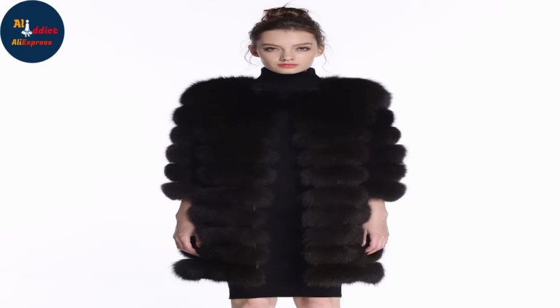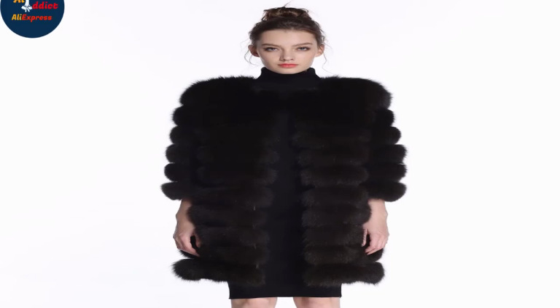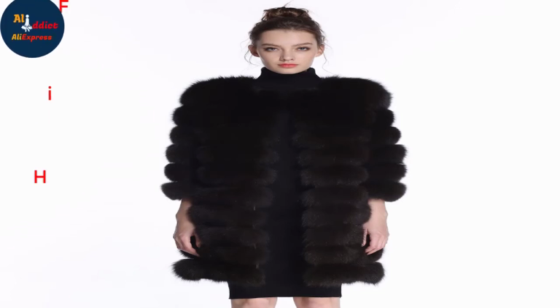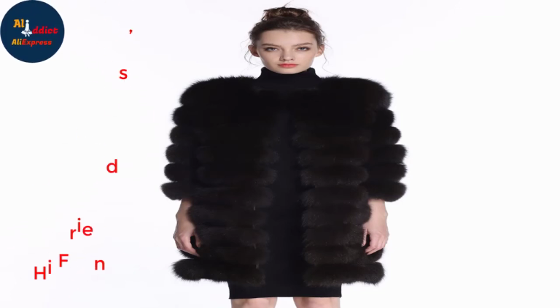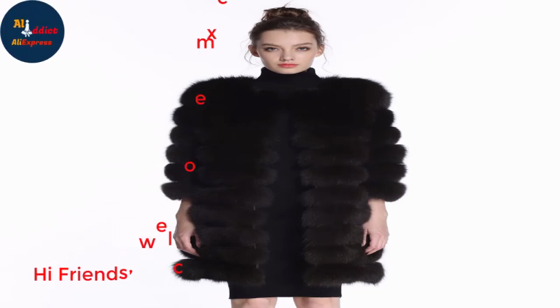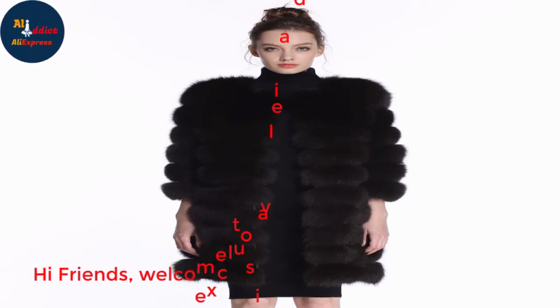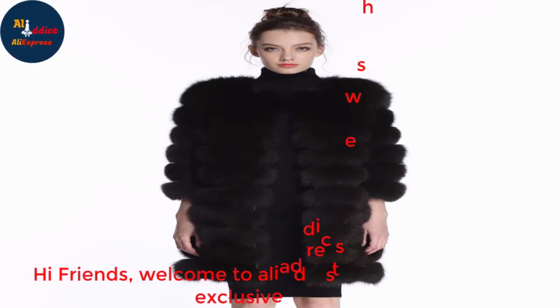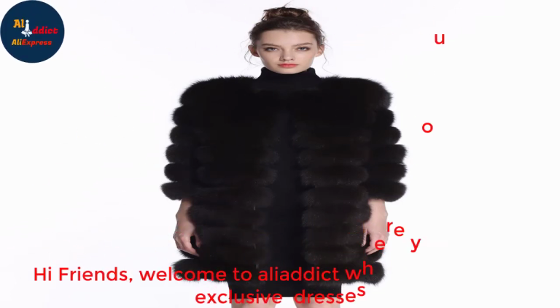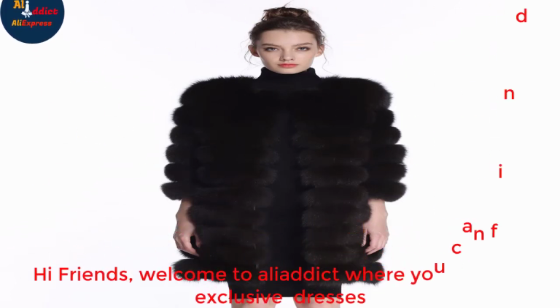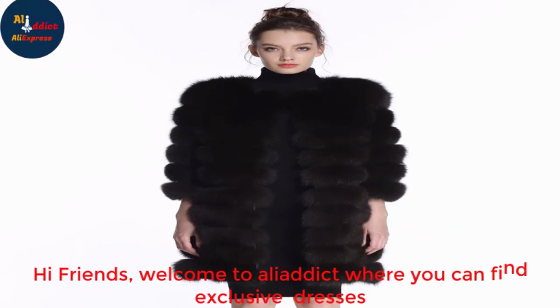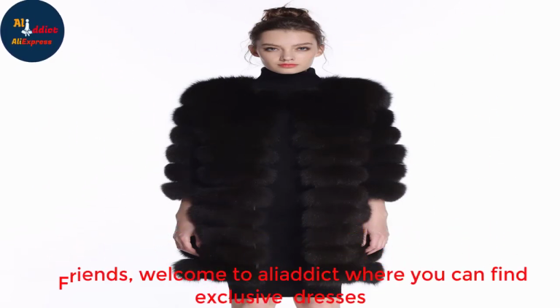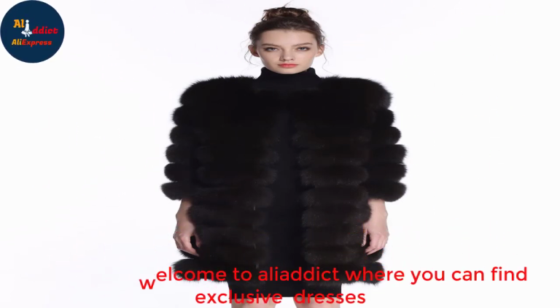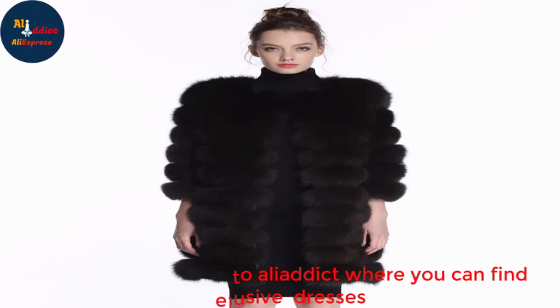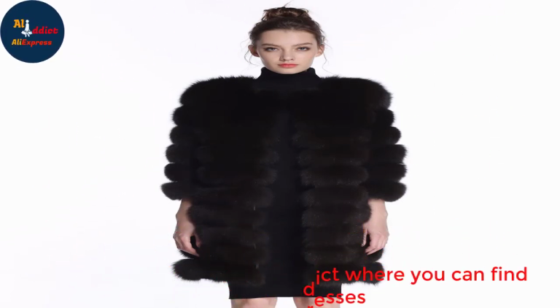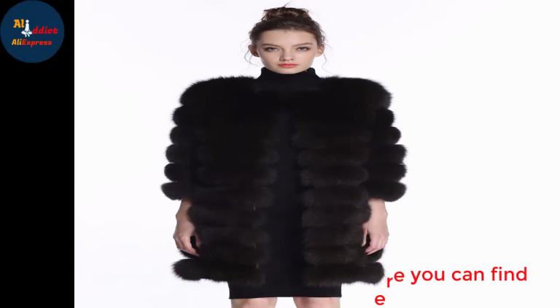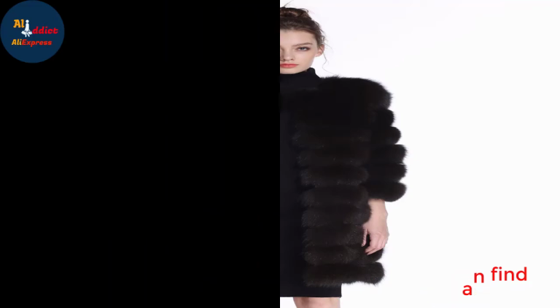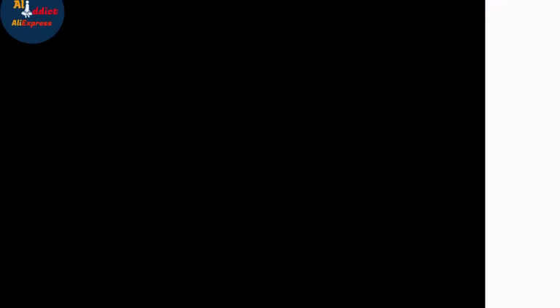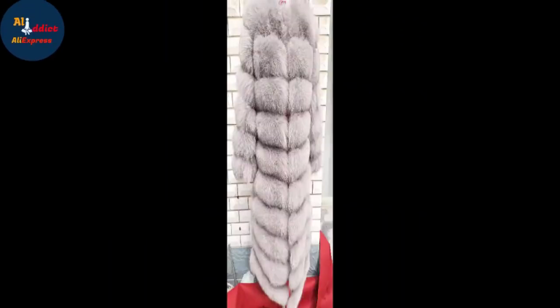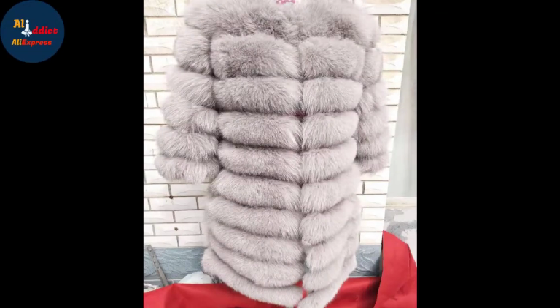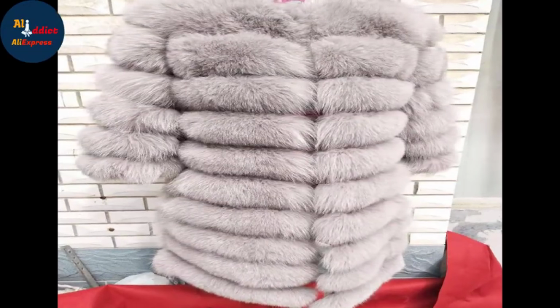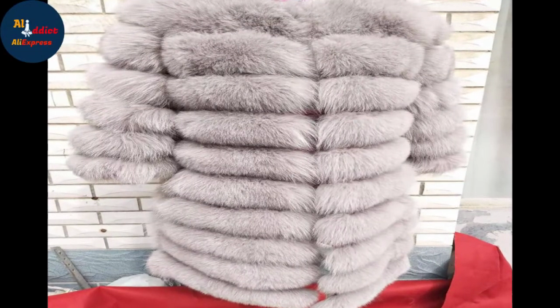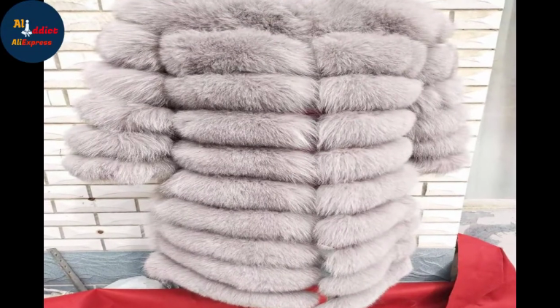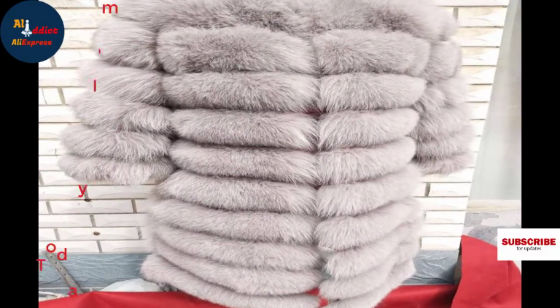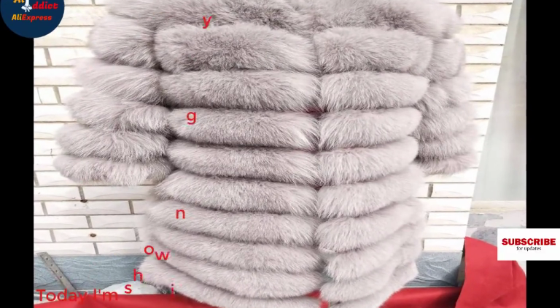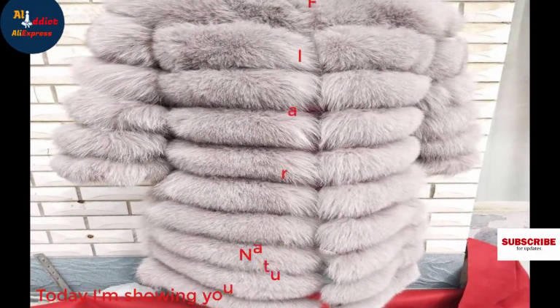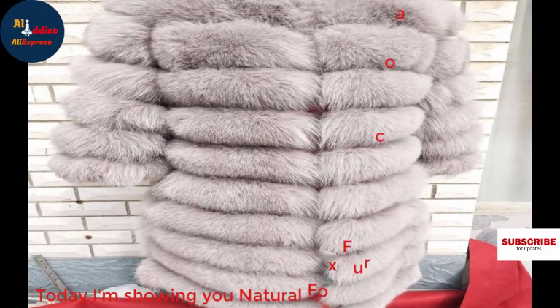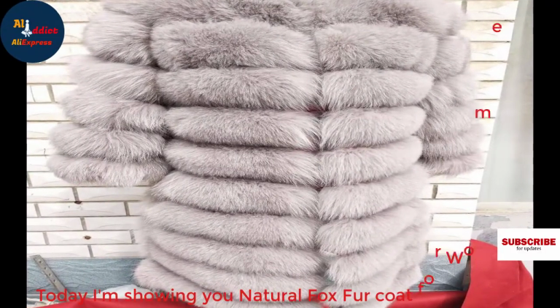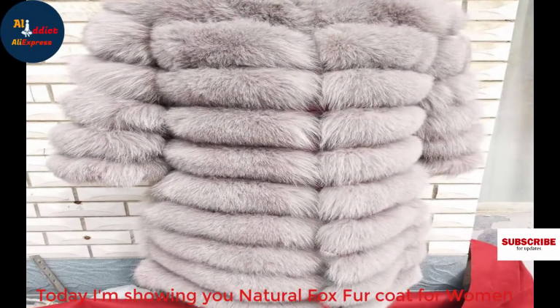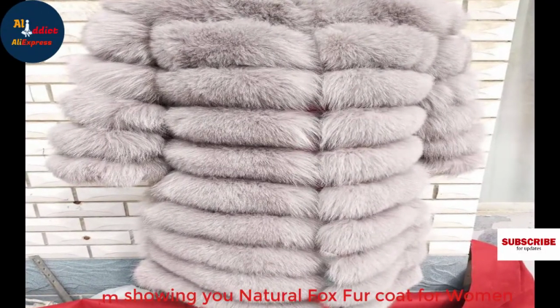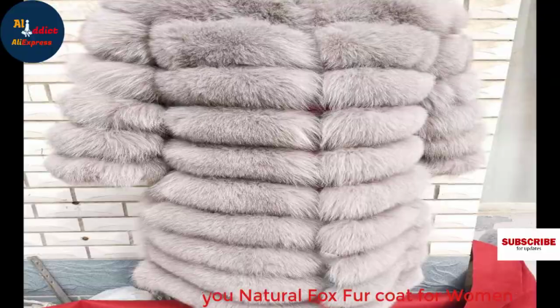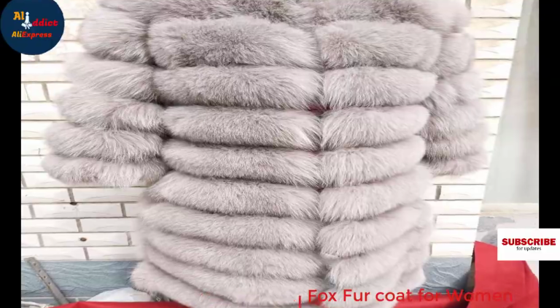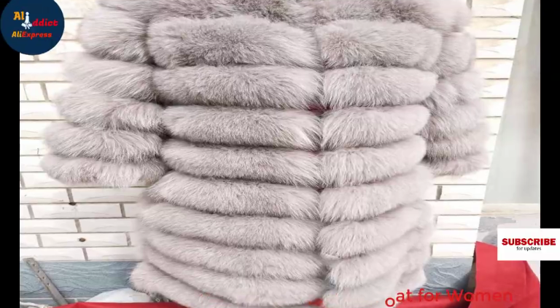Hi friends, welcome to Ali Addict, where you can find exclusive dresses. Today I'm showing you a natural fox fur coat for women.